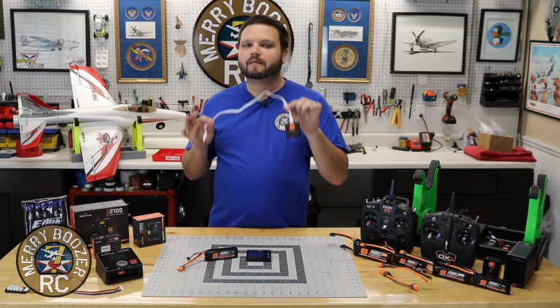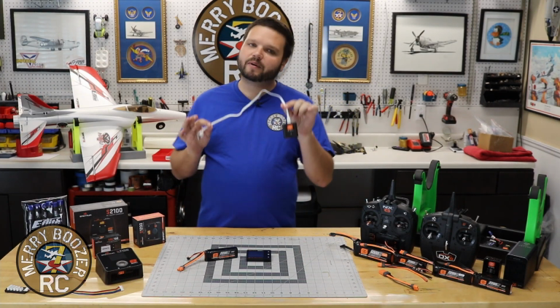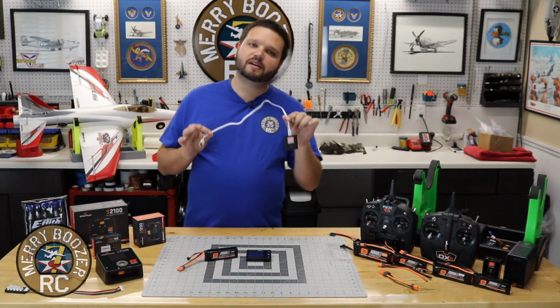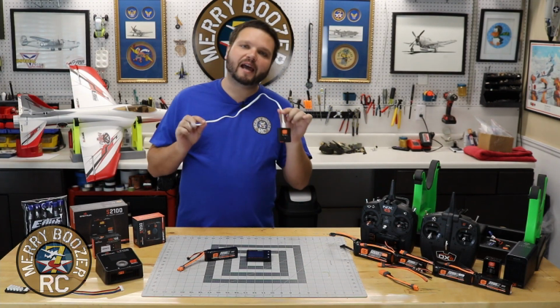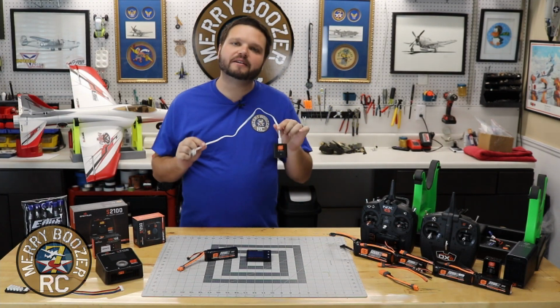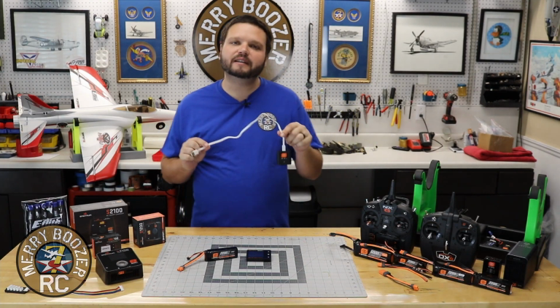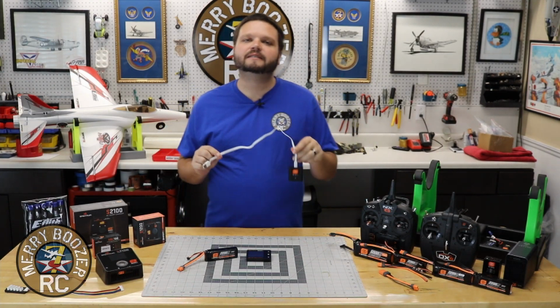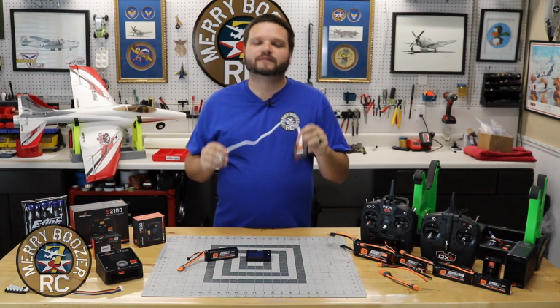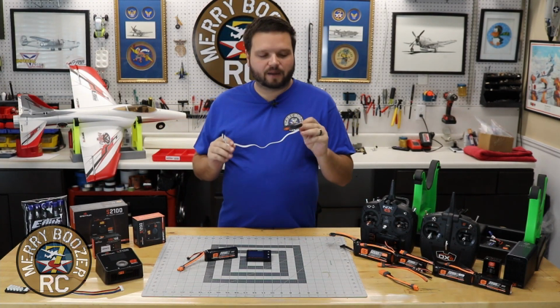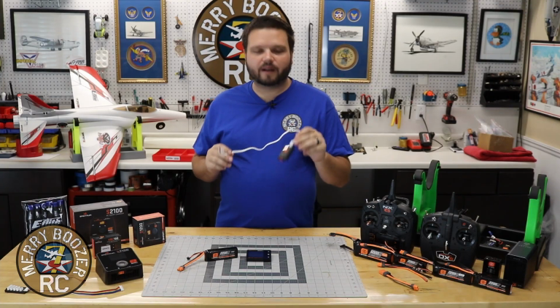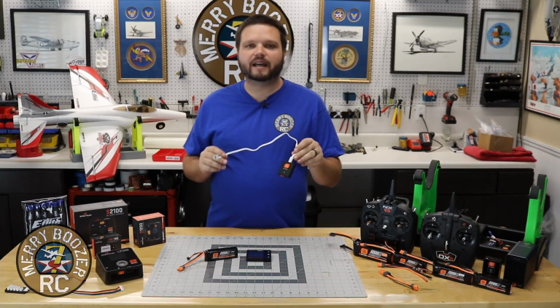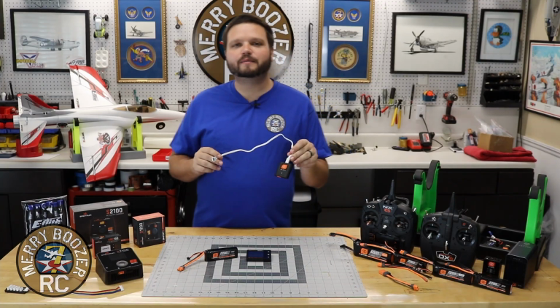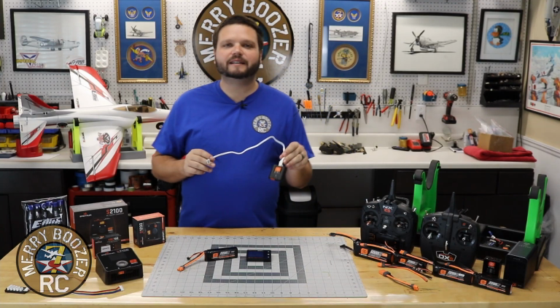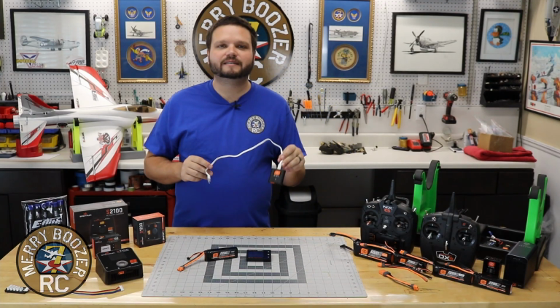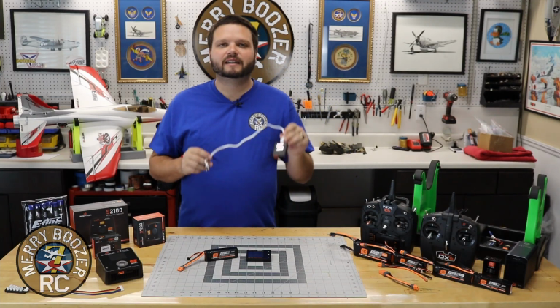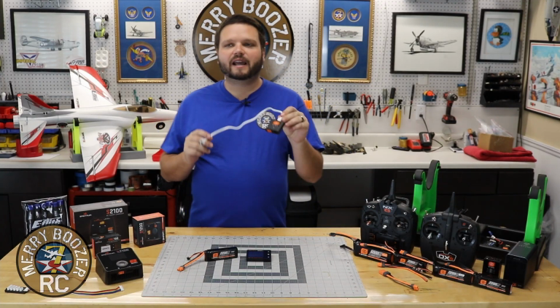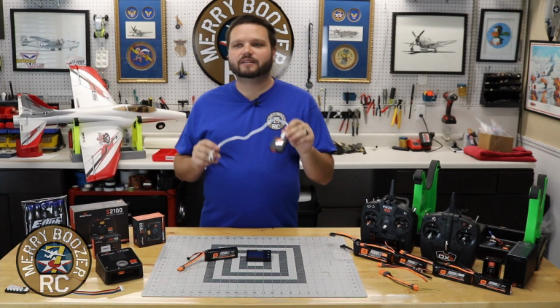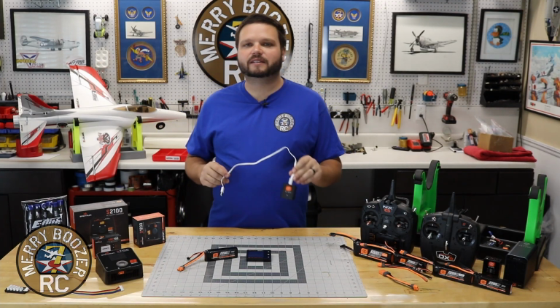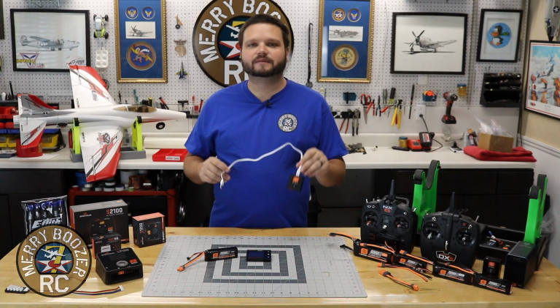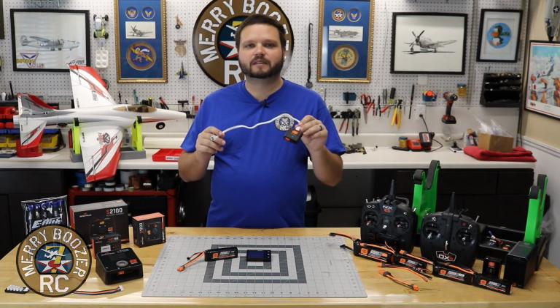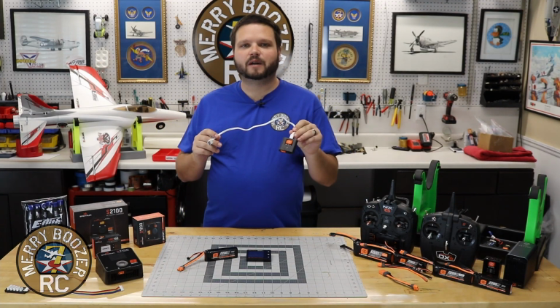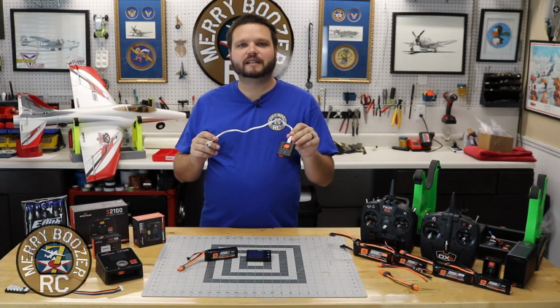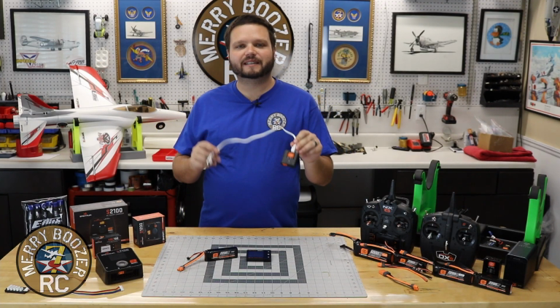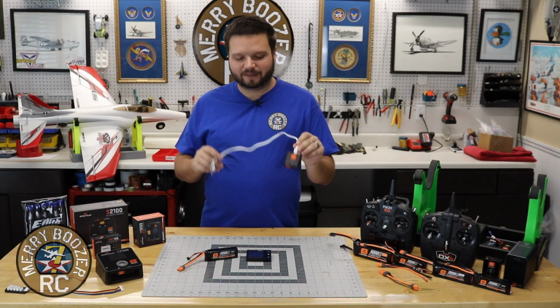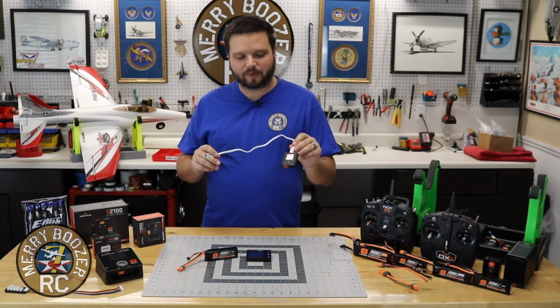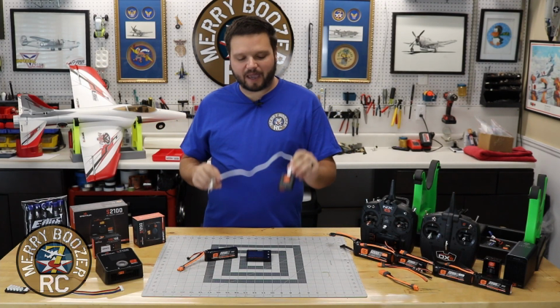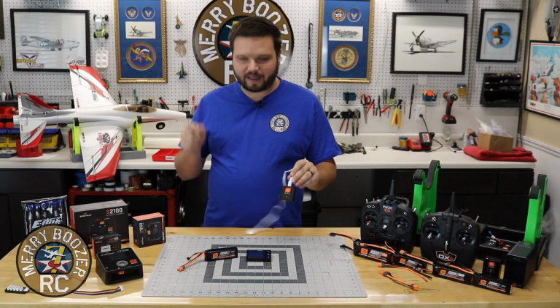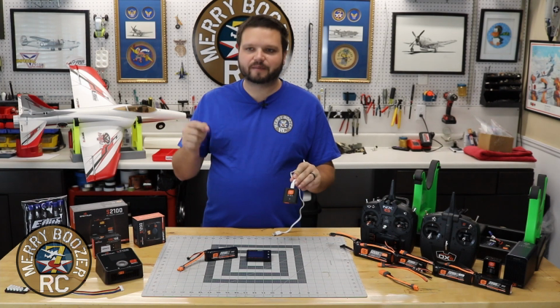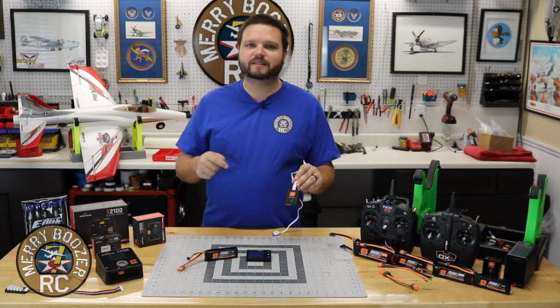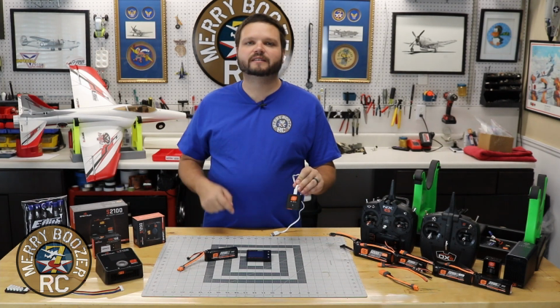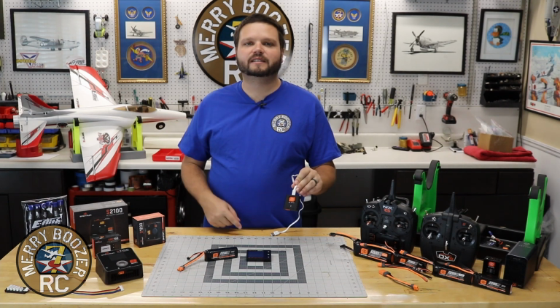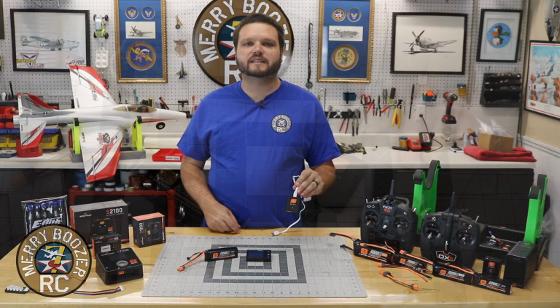I want to show you how to use it, what all the lights mean on it, and how you do it. So momentarily we will be back down on the bench to see this.